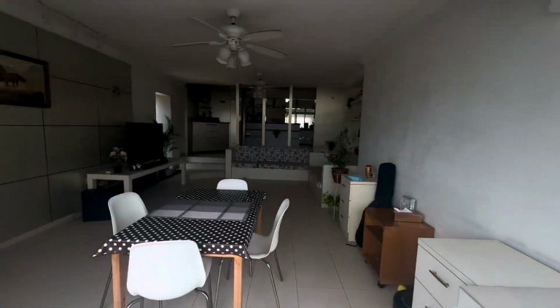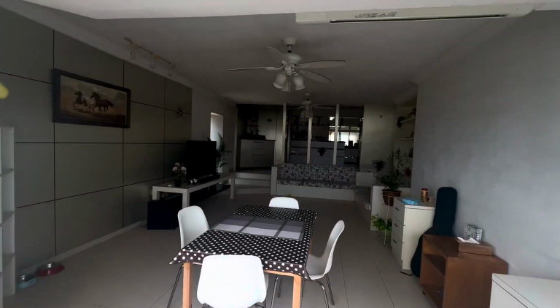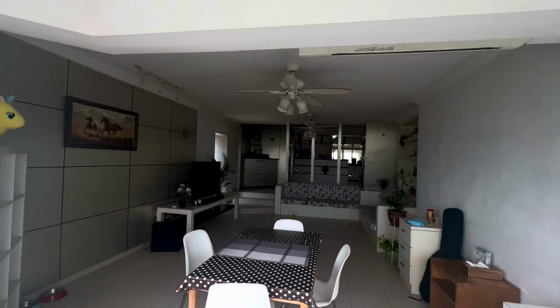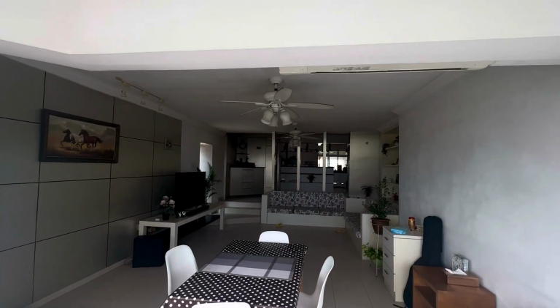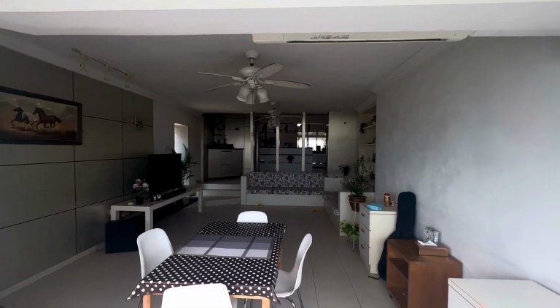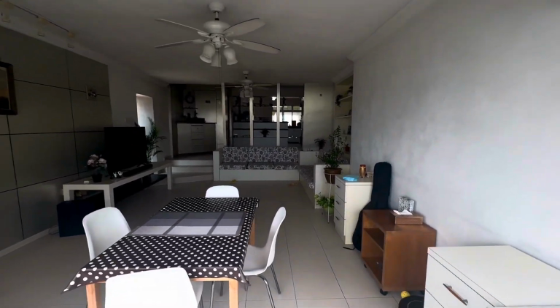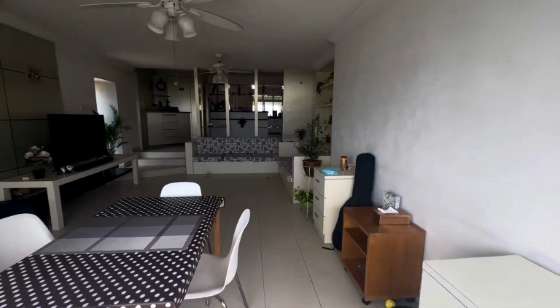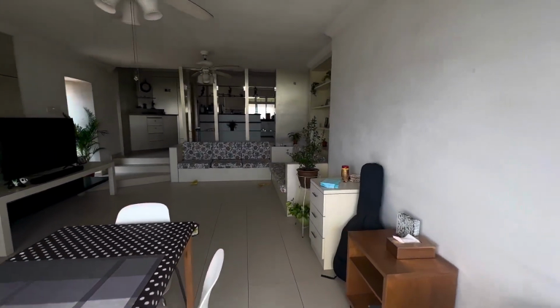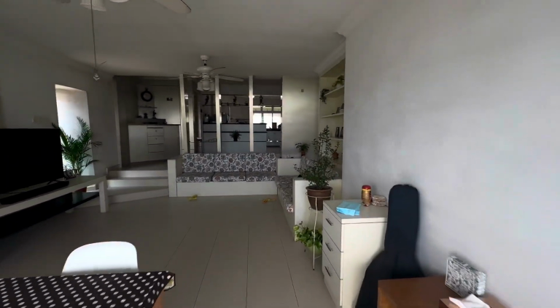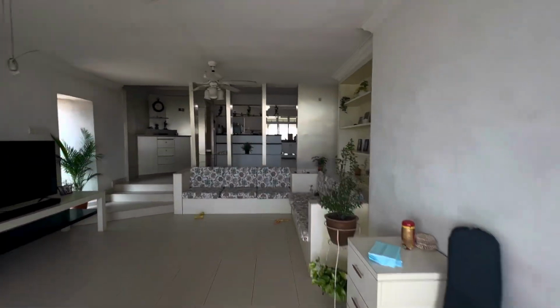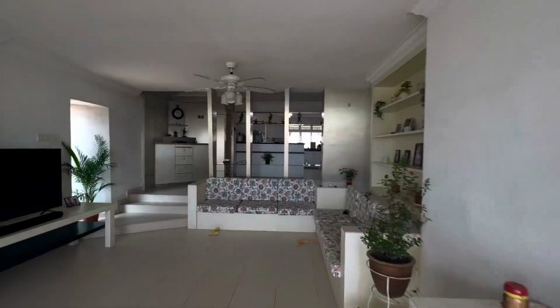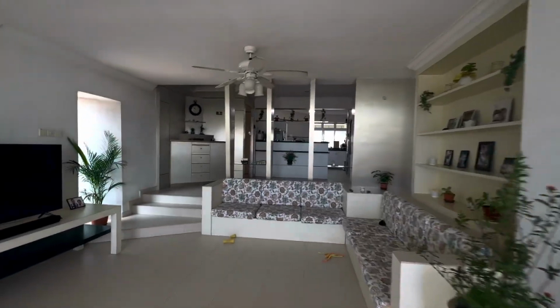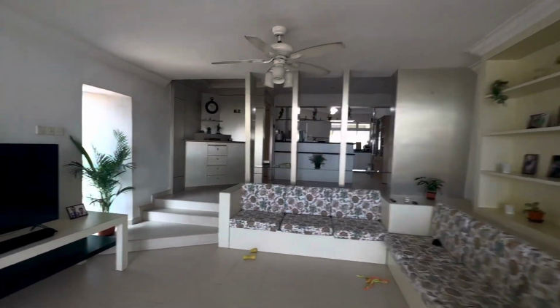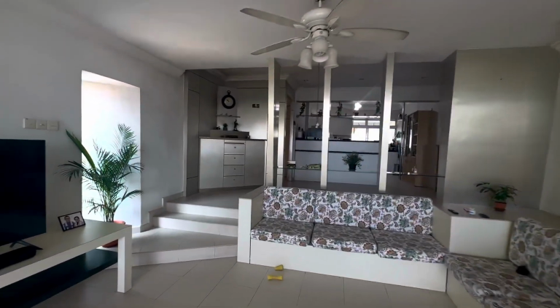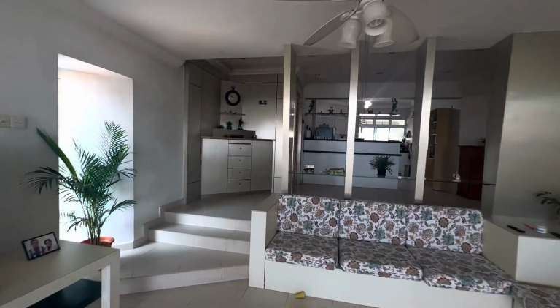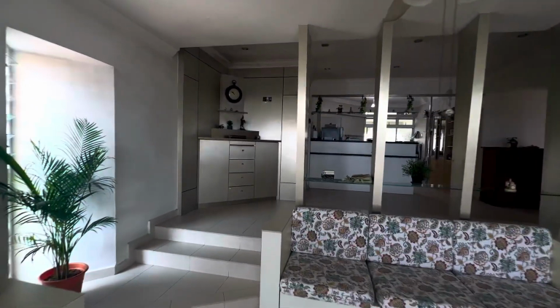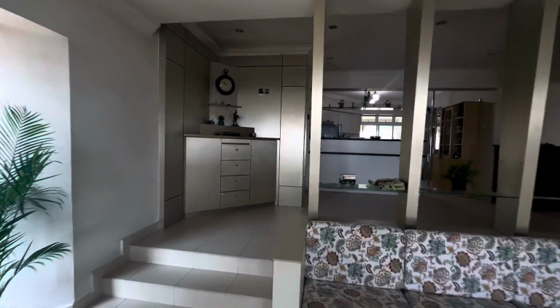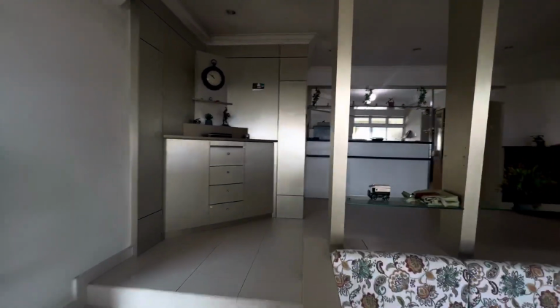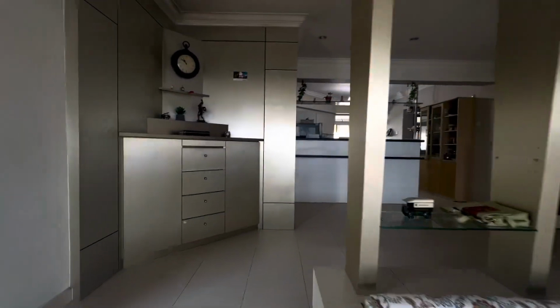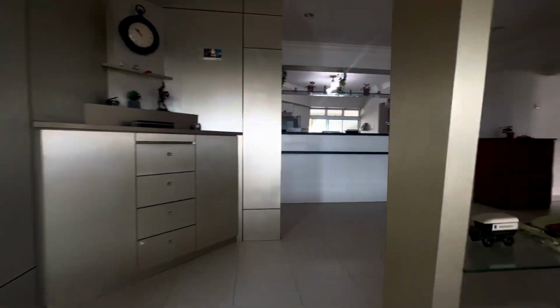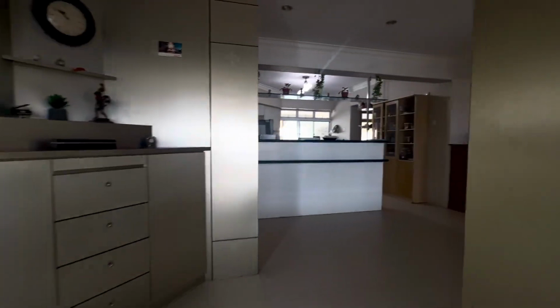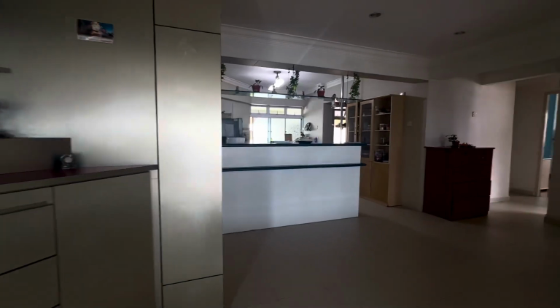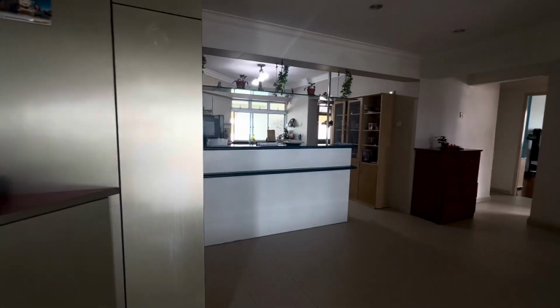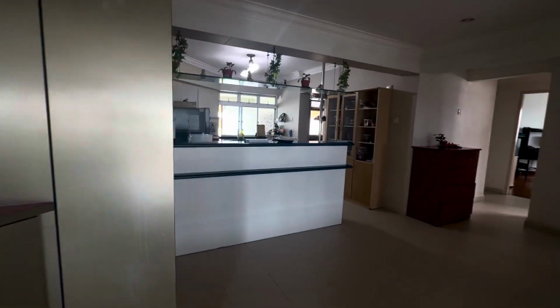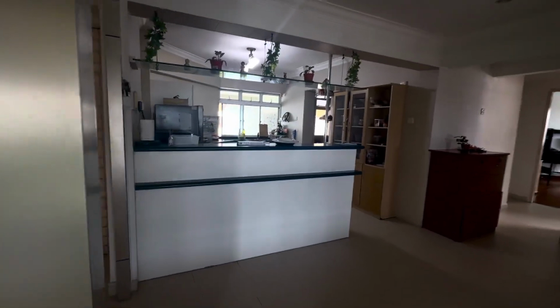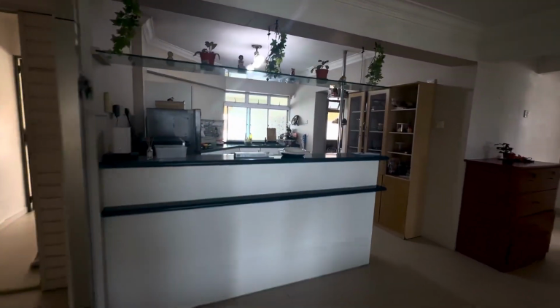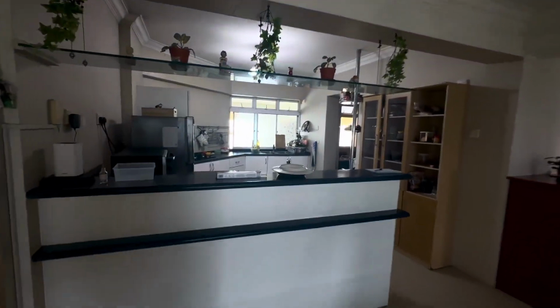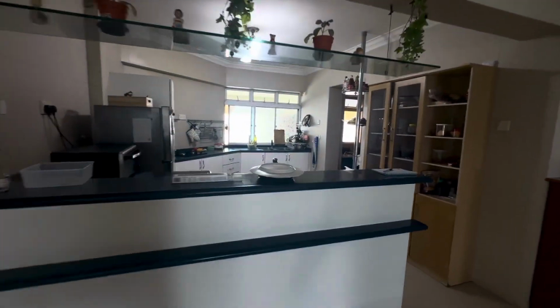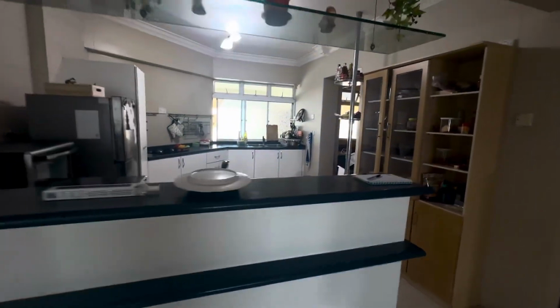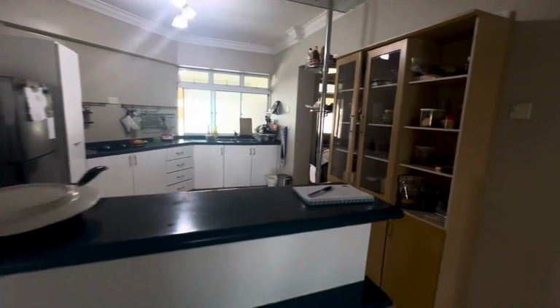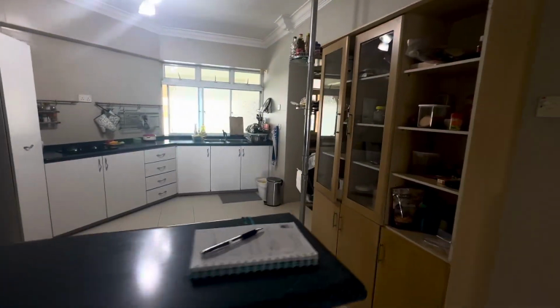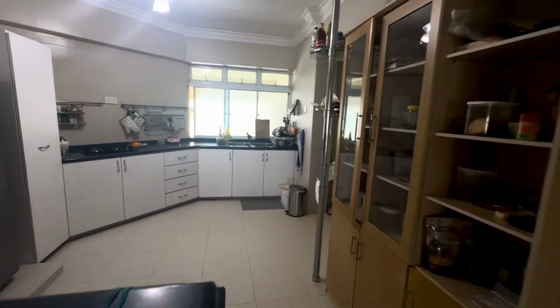This owner used to stay here many years ago, that's why there's some renovation done. And here you see the kitchen also, they done it up before.